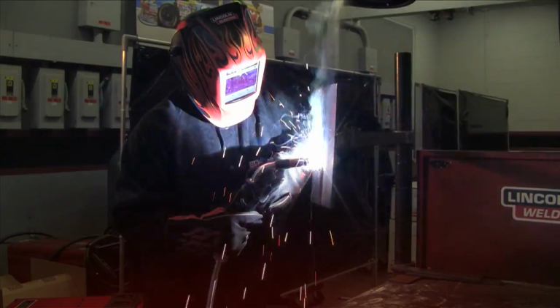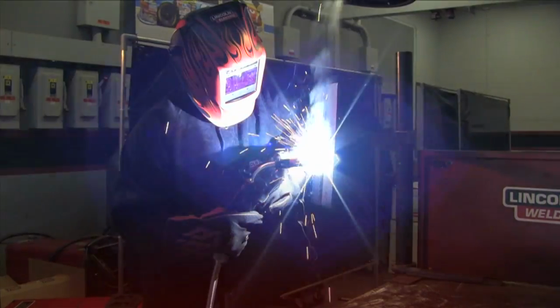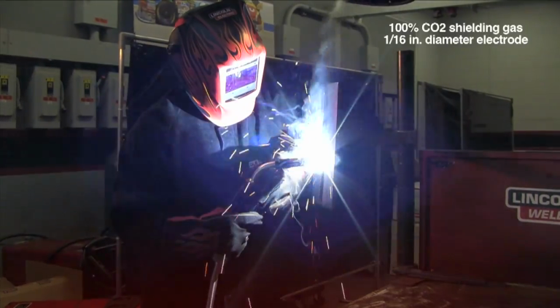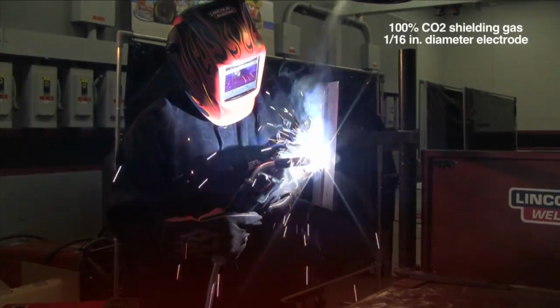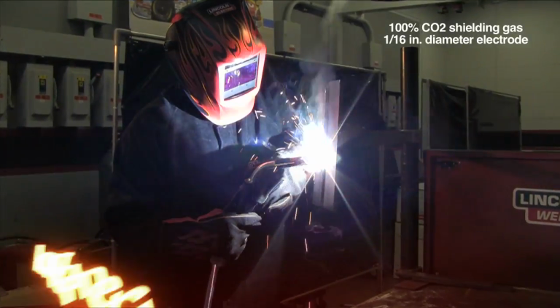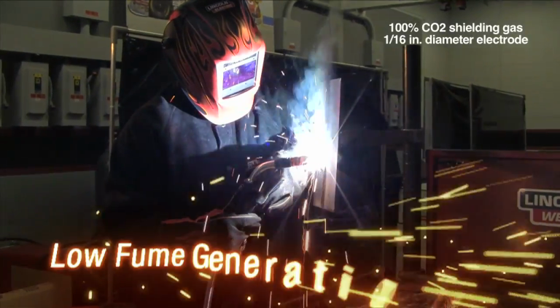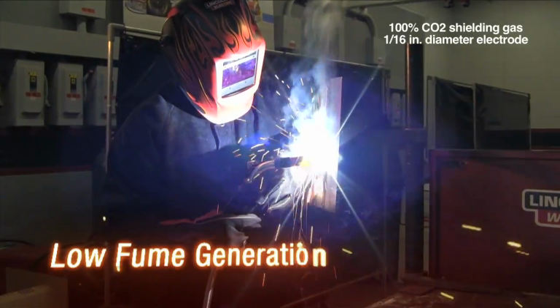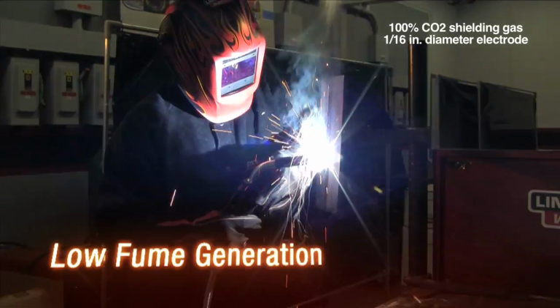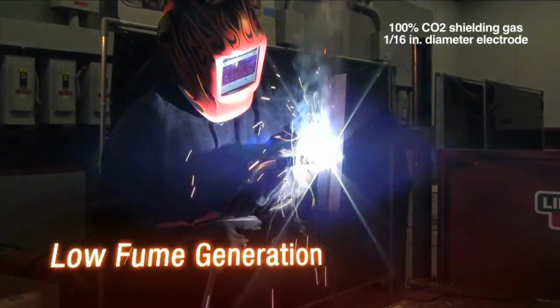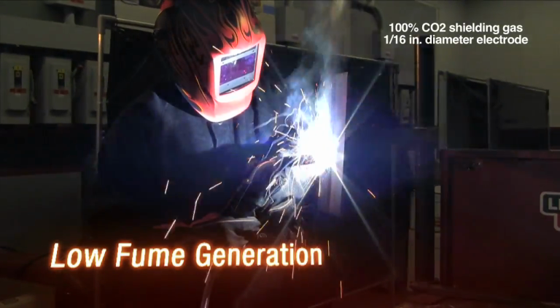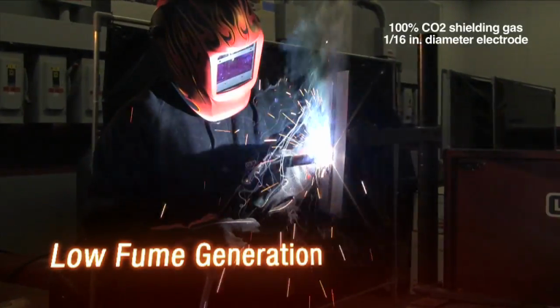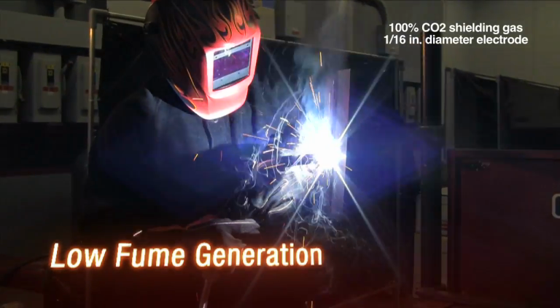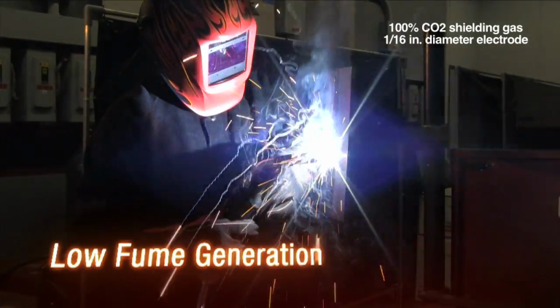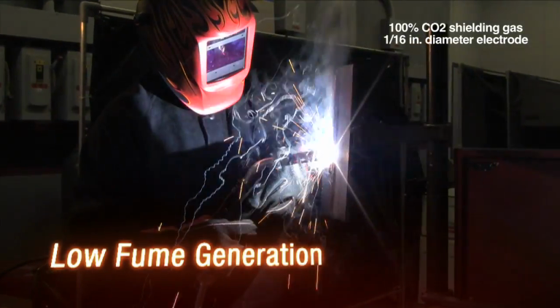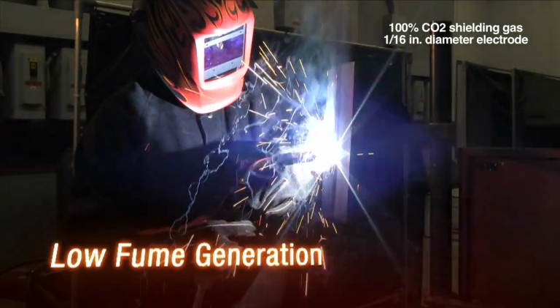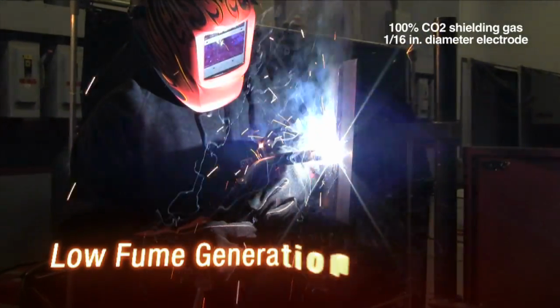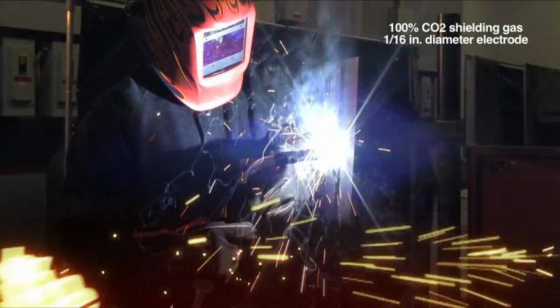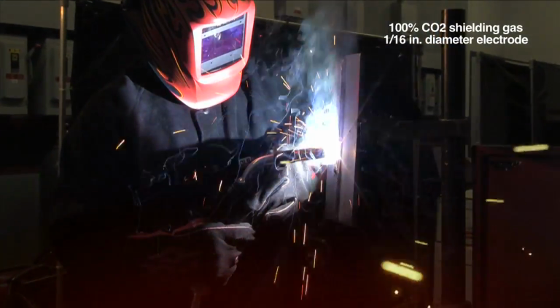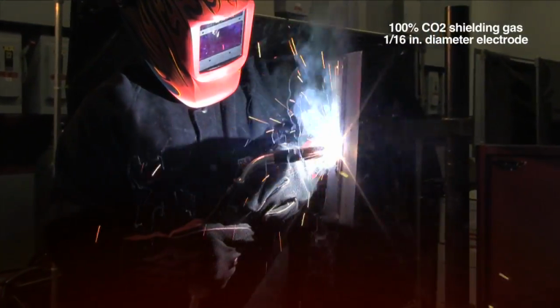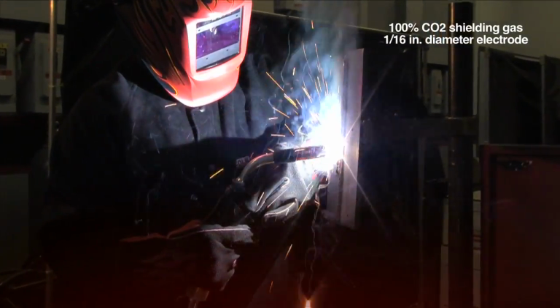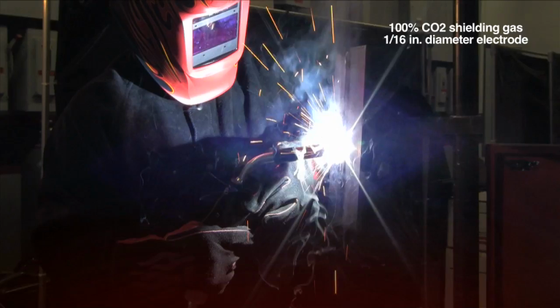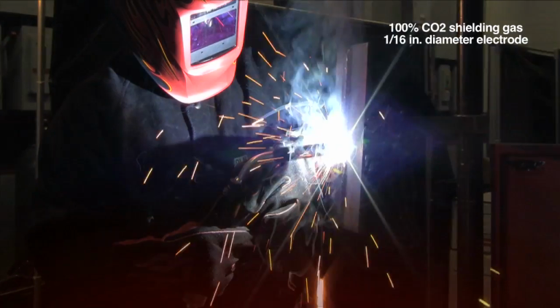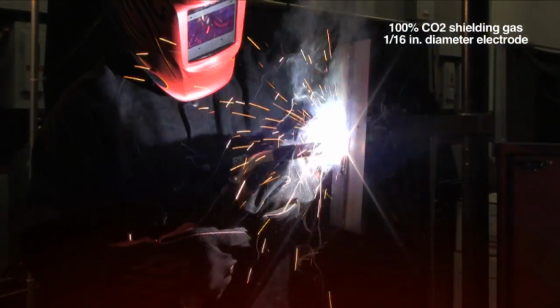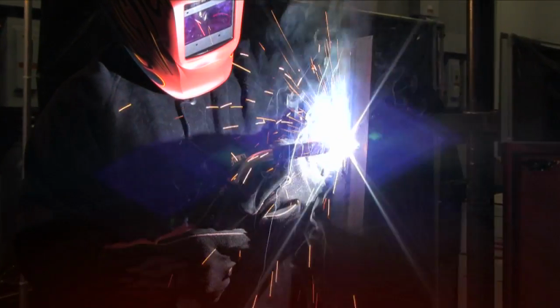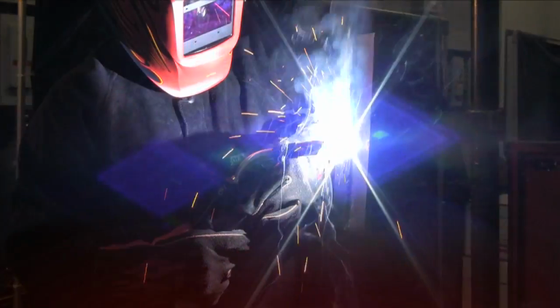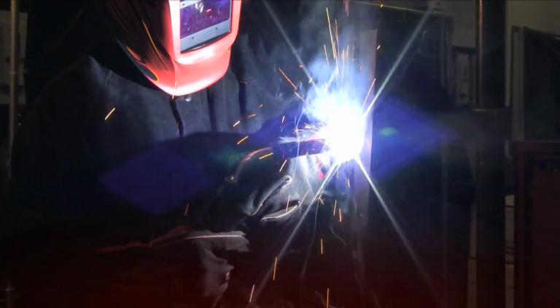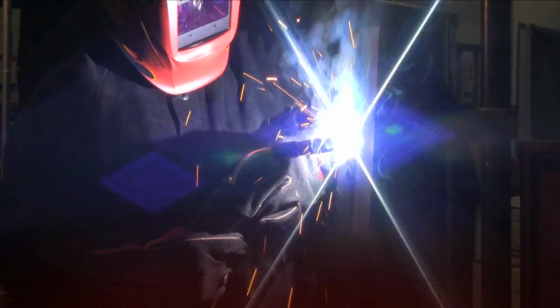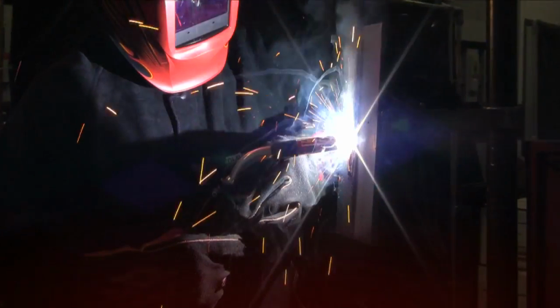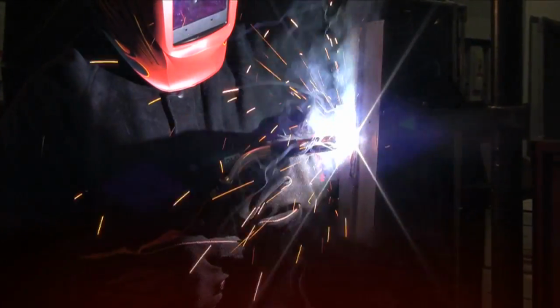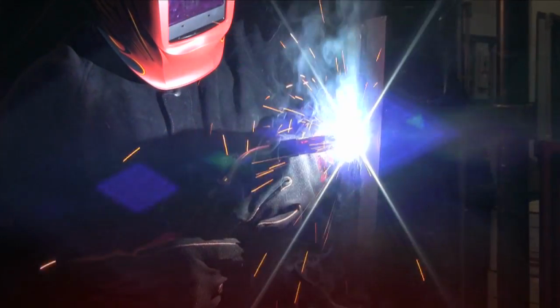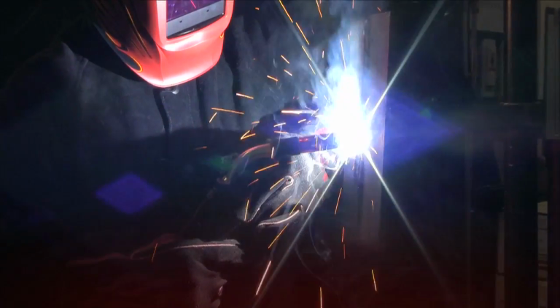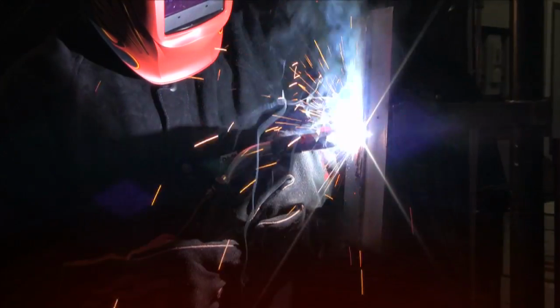UltraCore HDC has the lowest fume generation rate in its class and provides a smooth arc performance with small droplet transfer for decreased spatter.